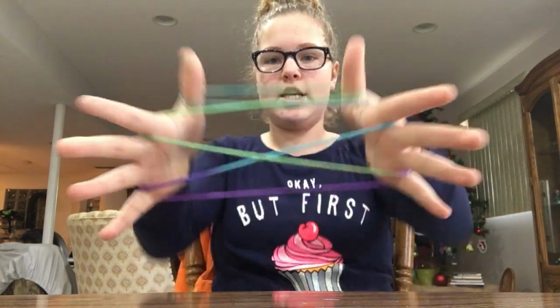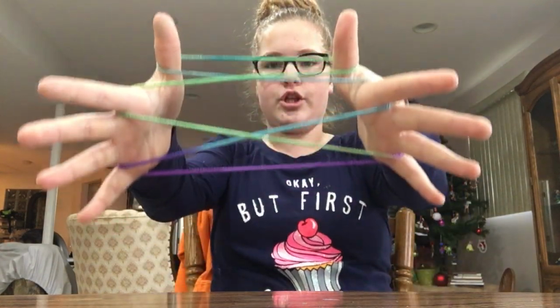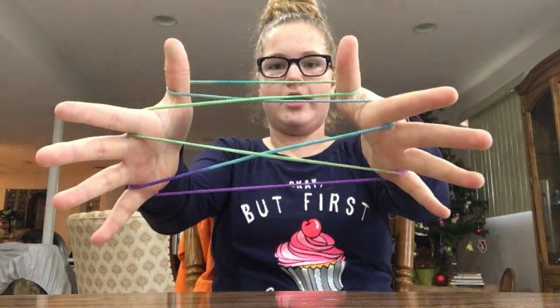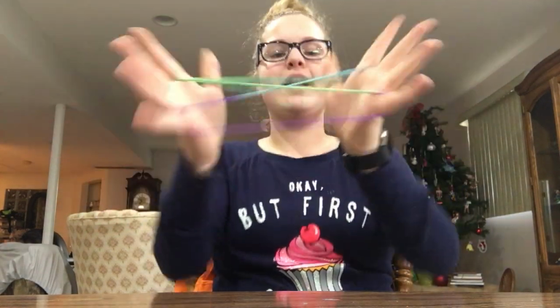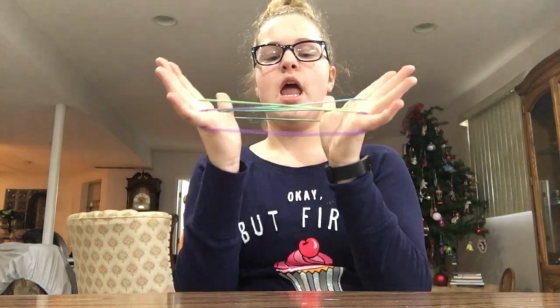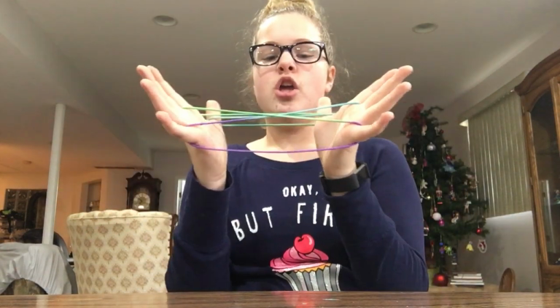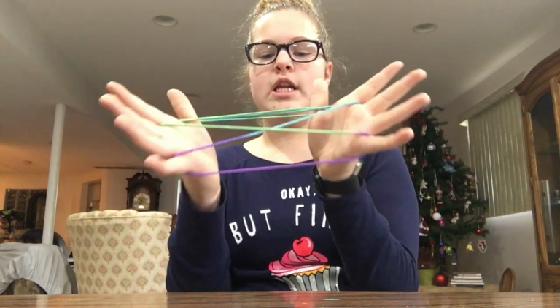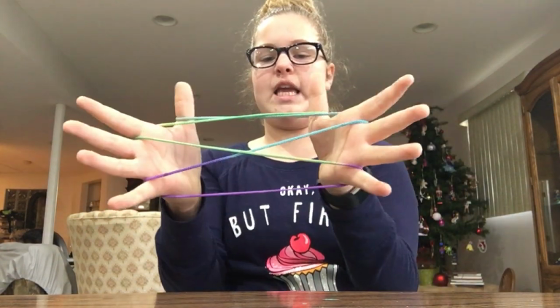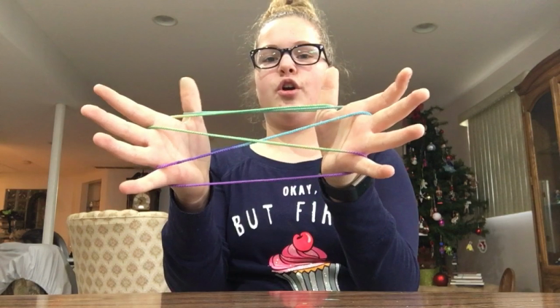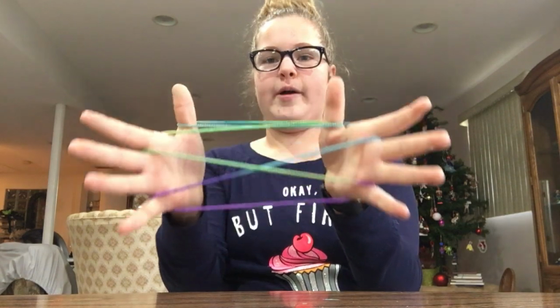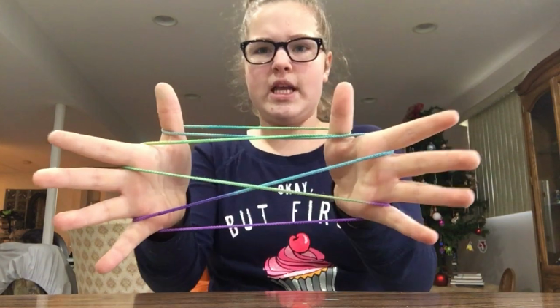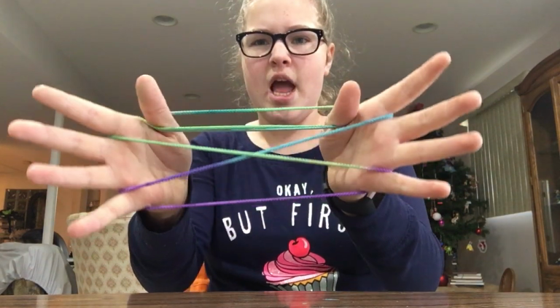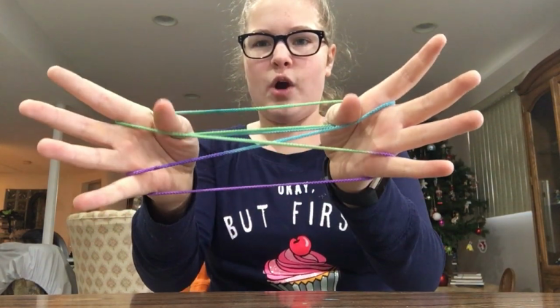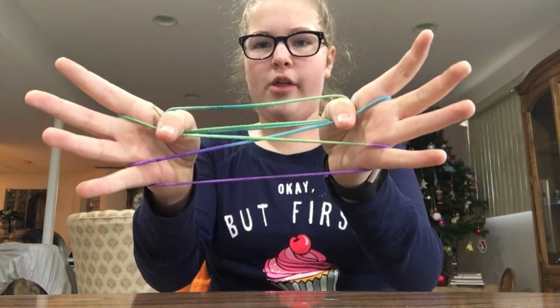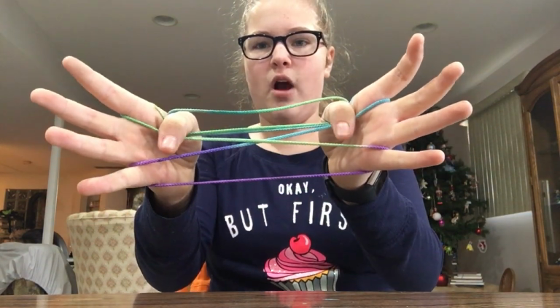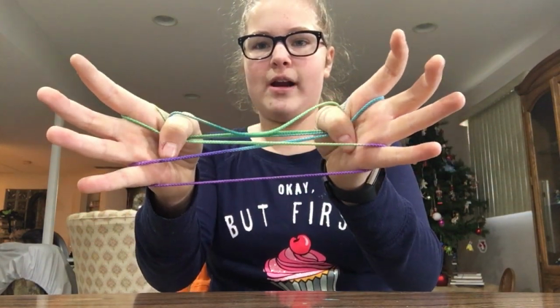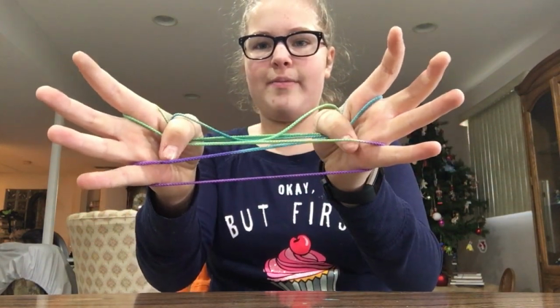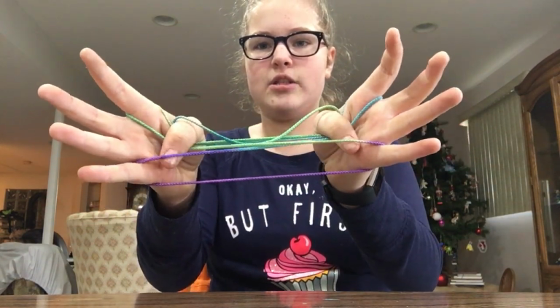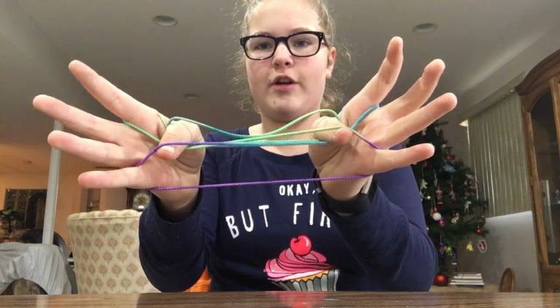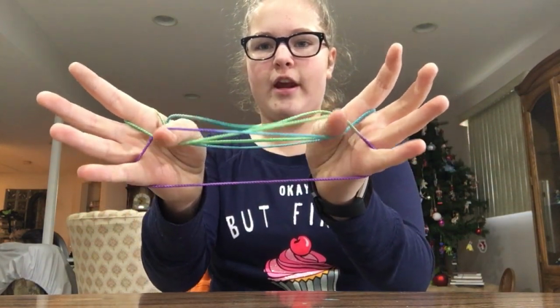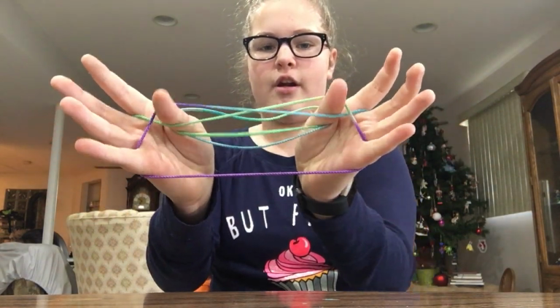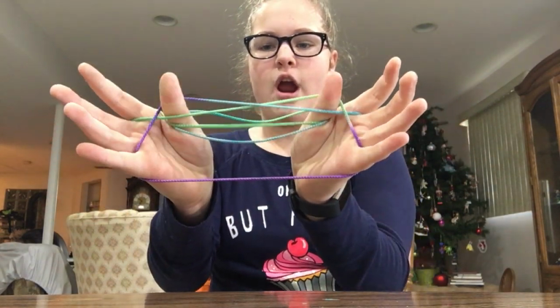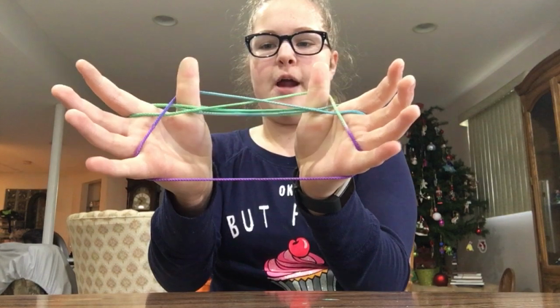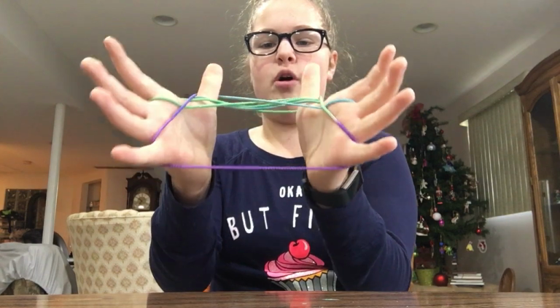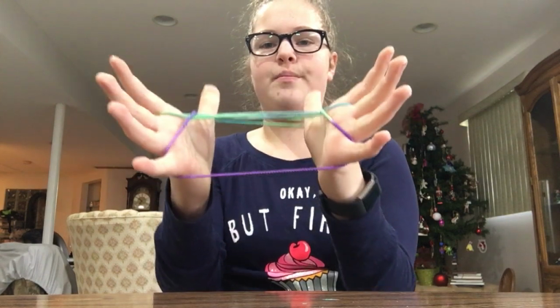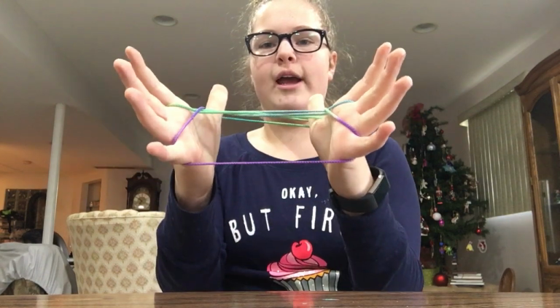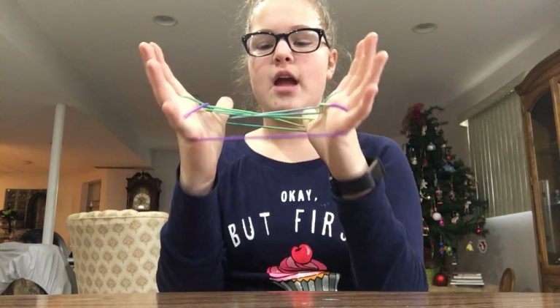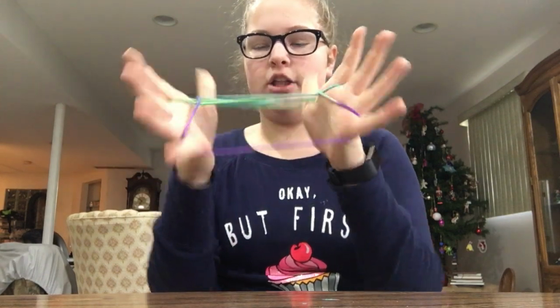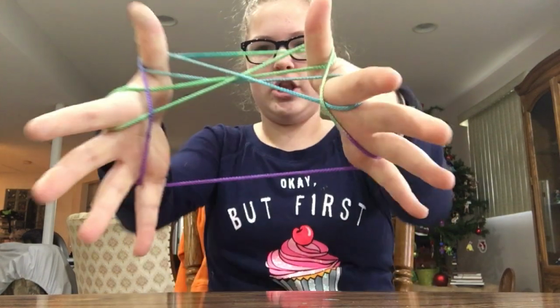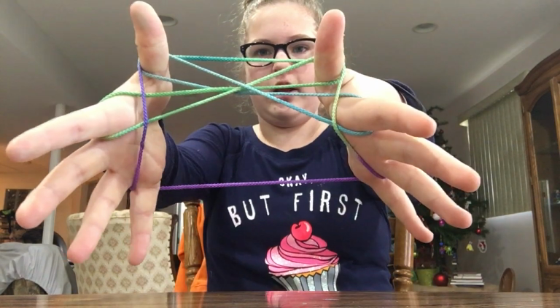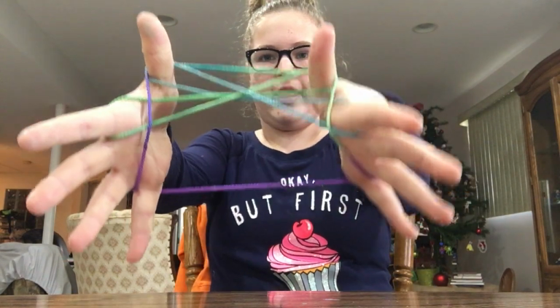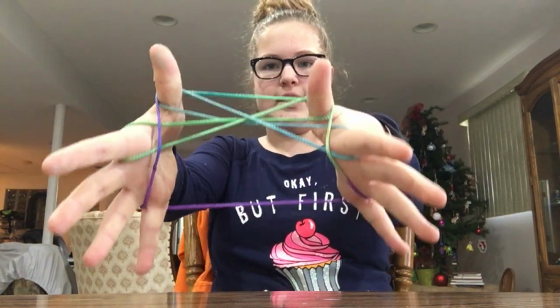You're gonna take your thumbs, go all the way over, and grab that string right there and pull and bring it. It should look like this.